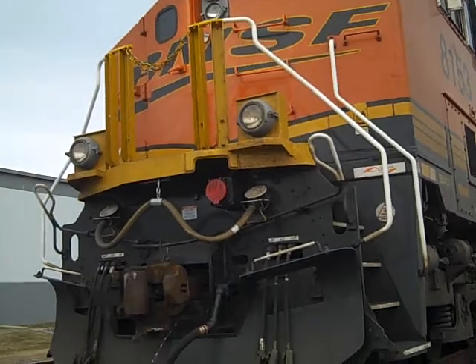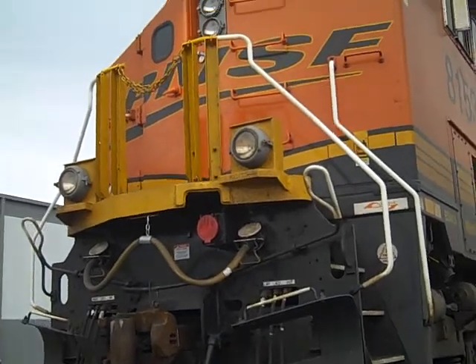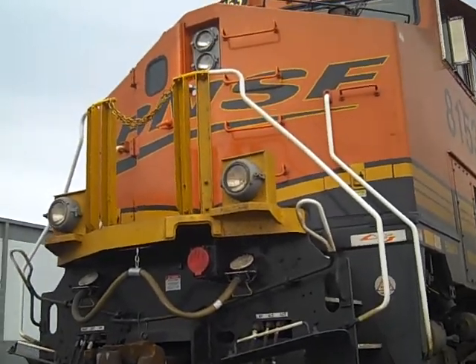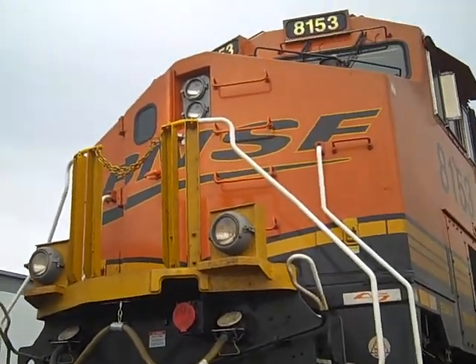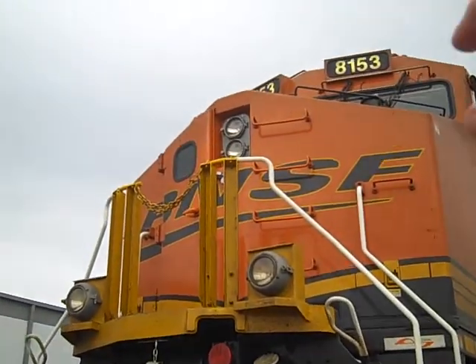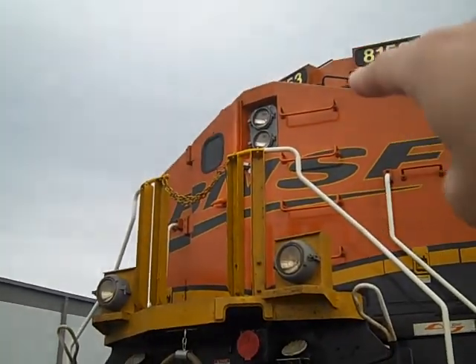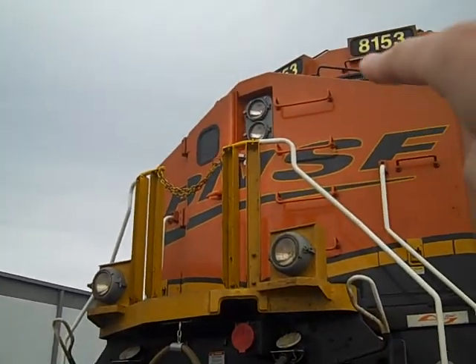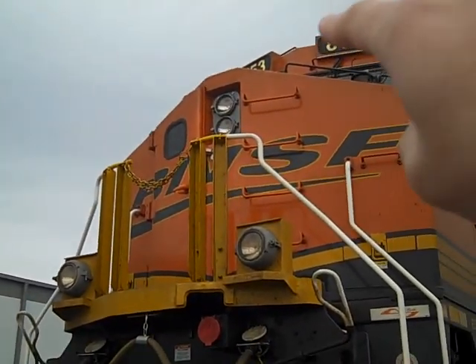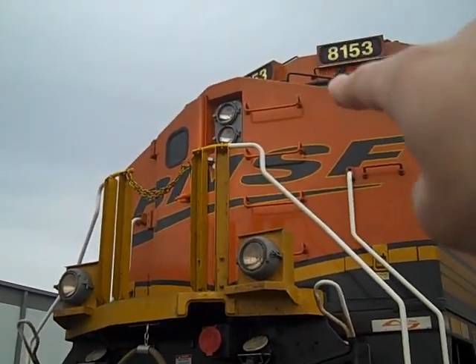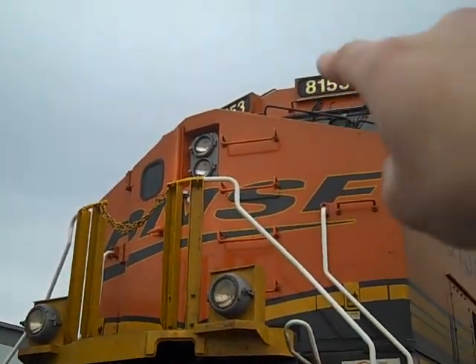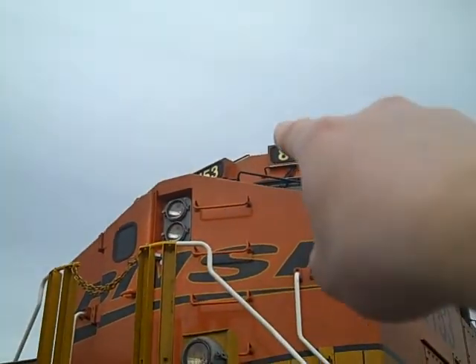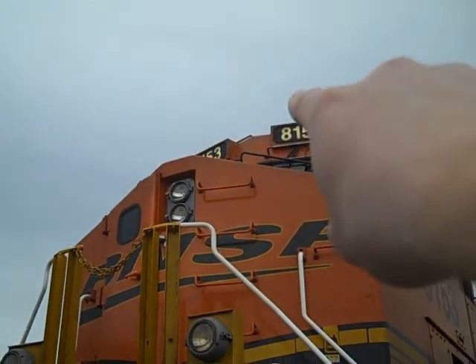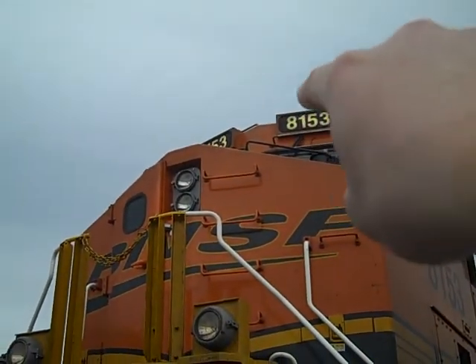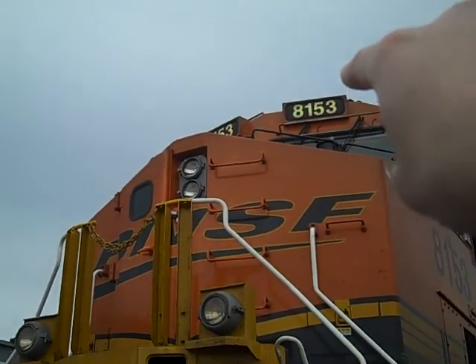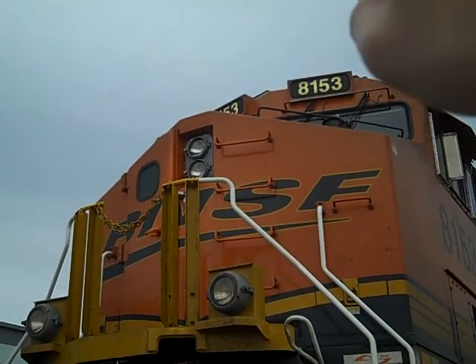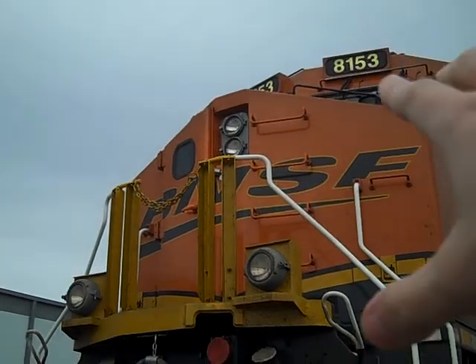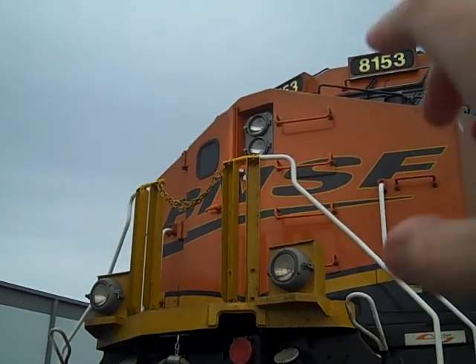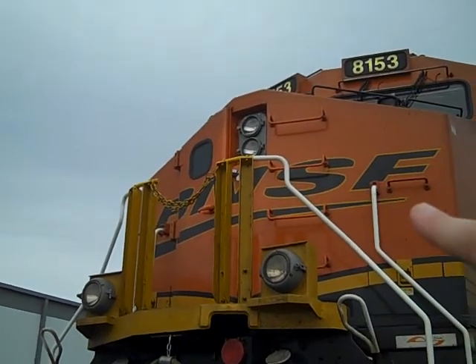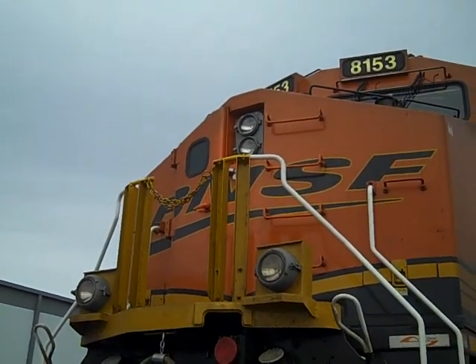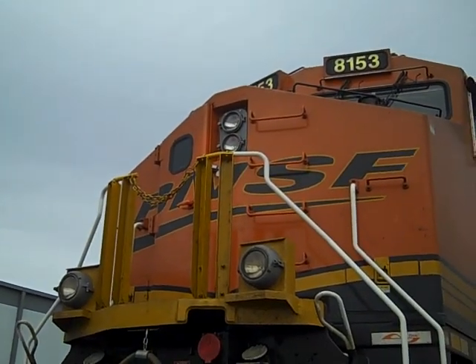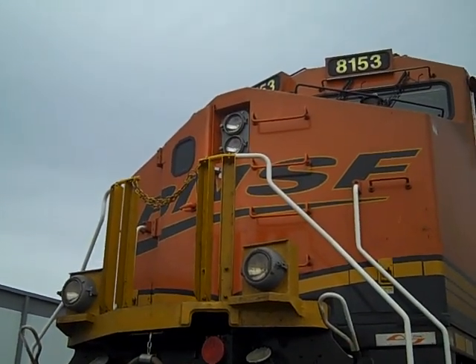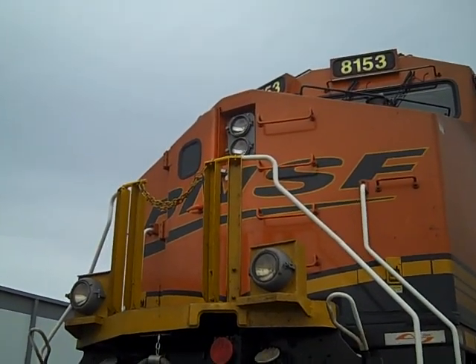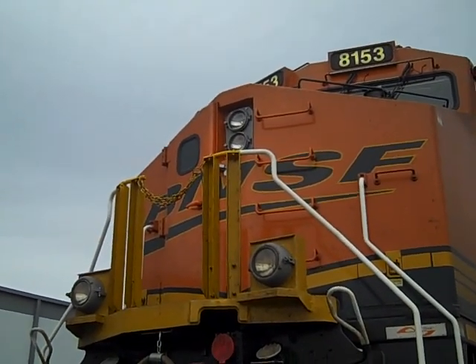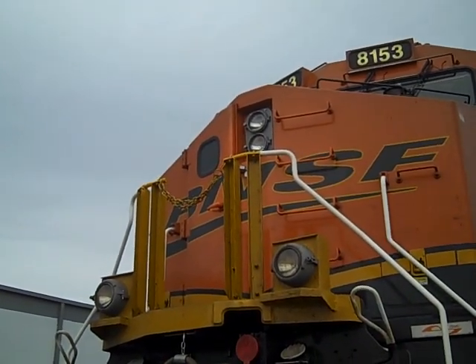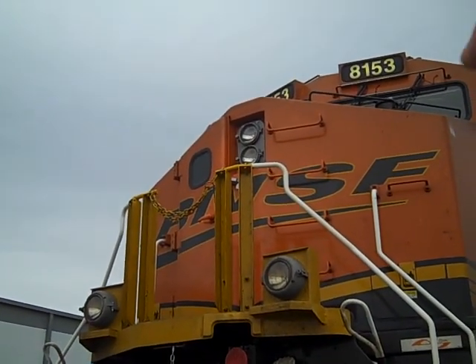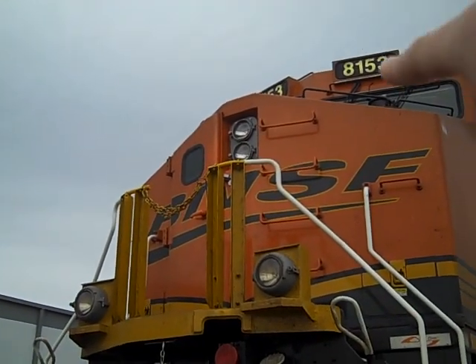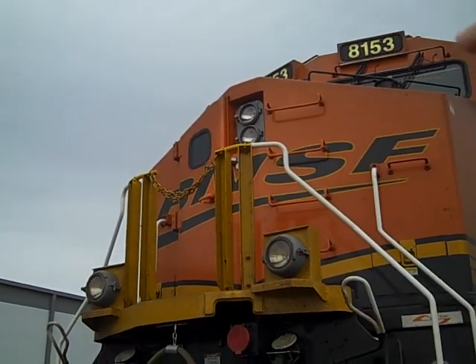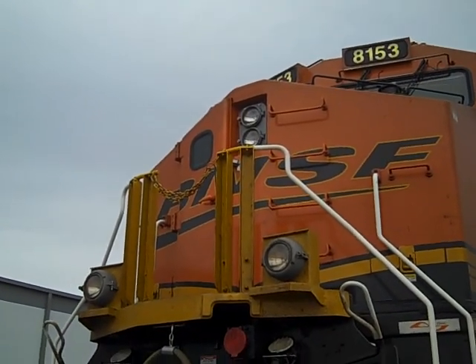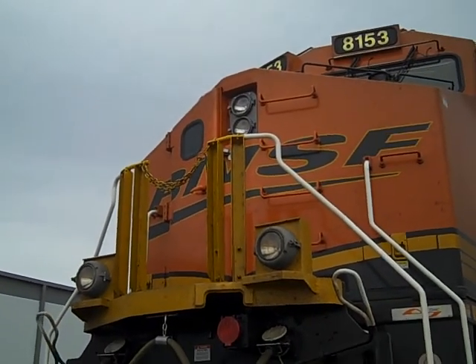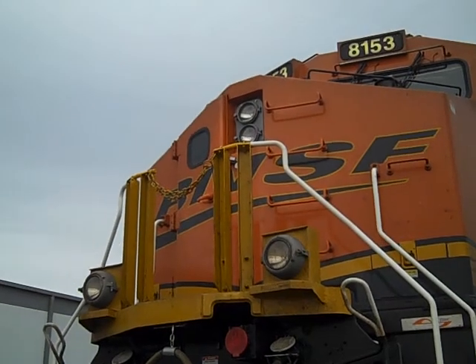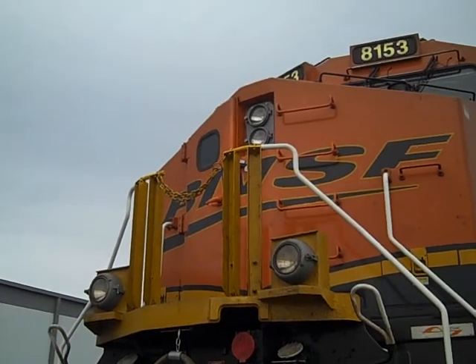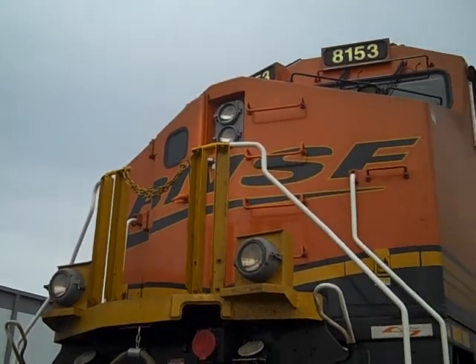As you notice, the headlight is on the nose instead of in between the number boards. BNSF and Union Pacific have their headlights on the nose. It improves visibility at night time.